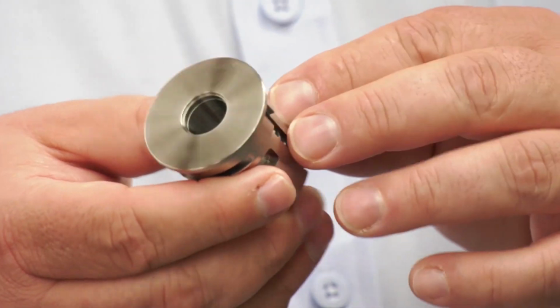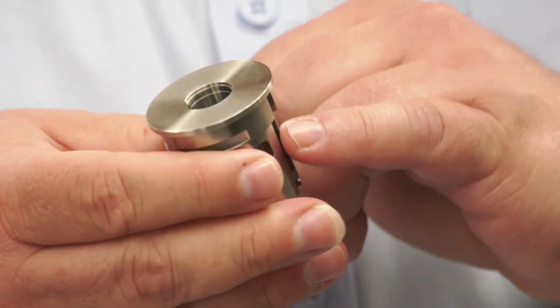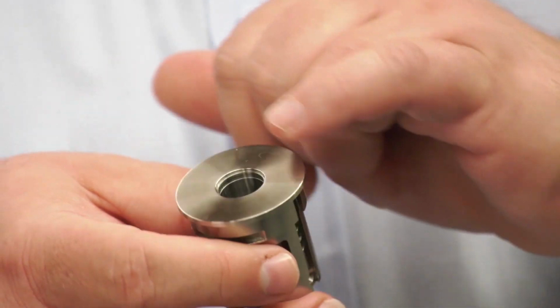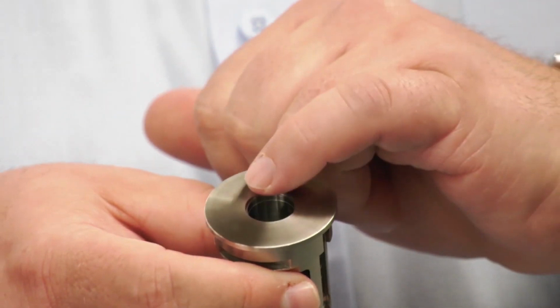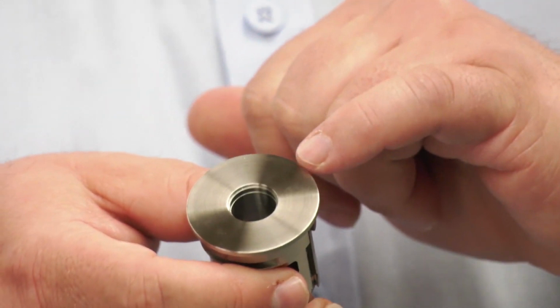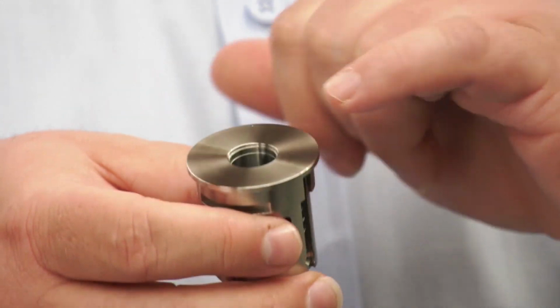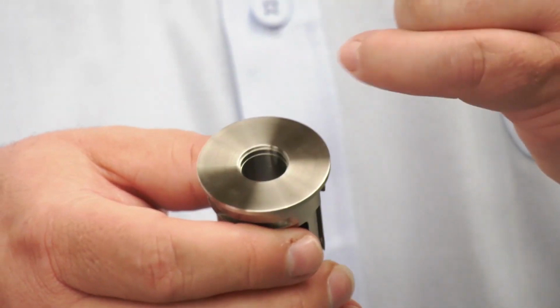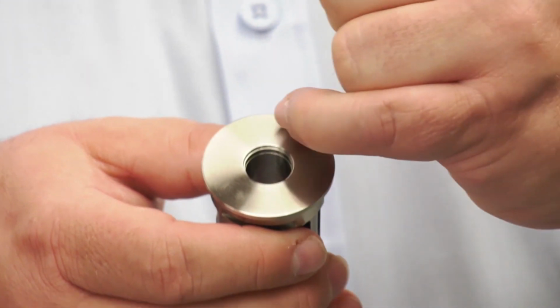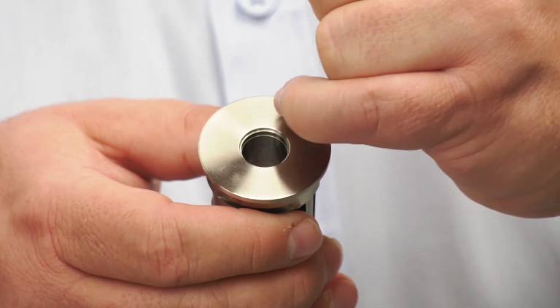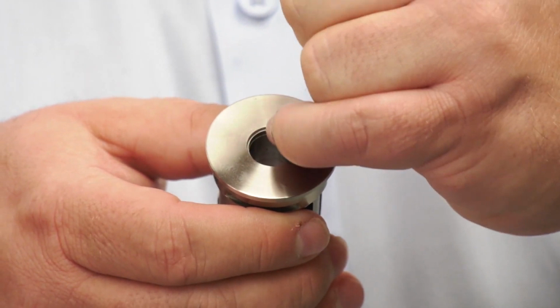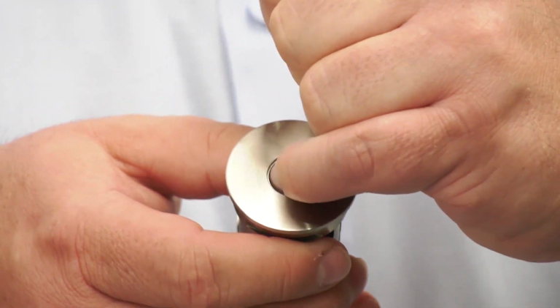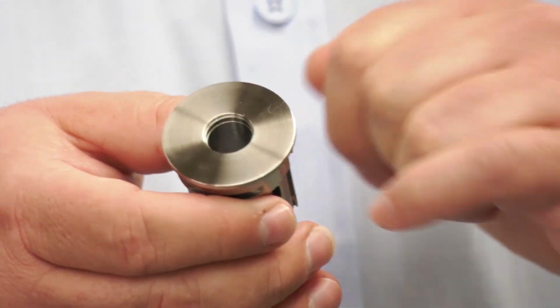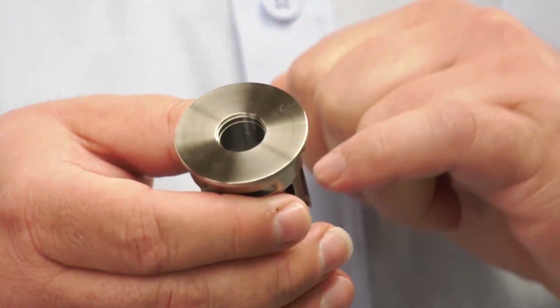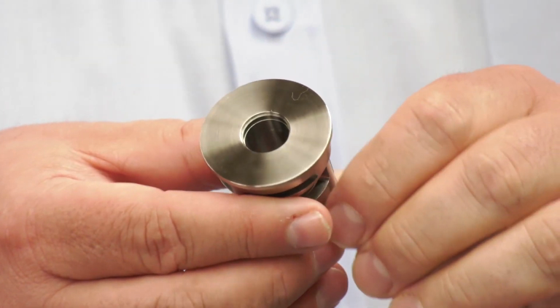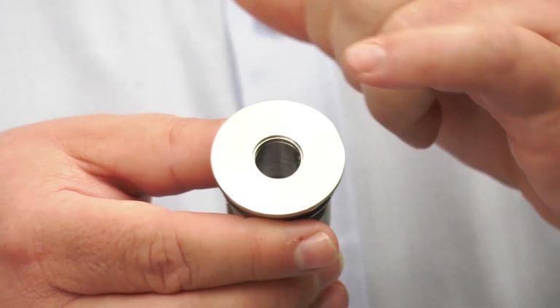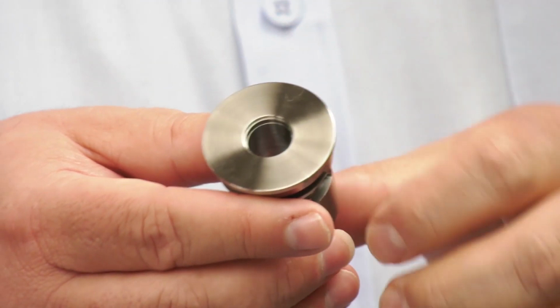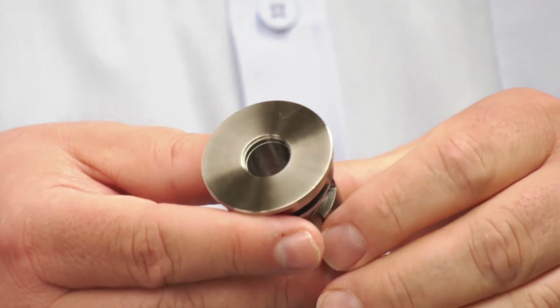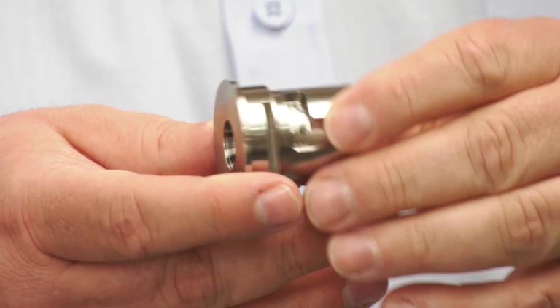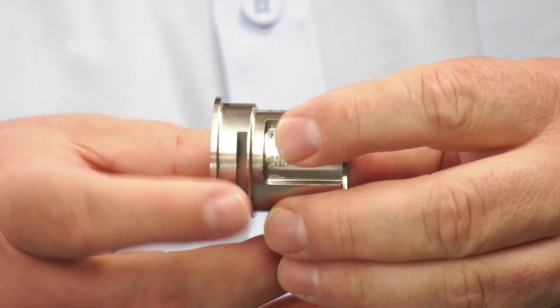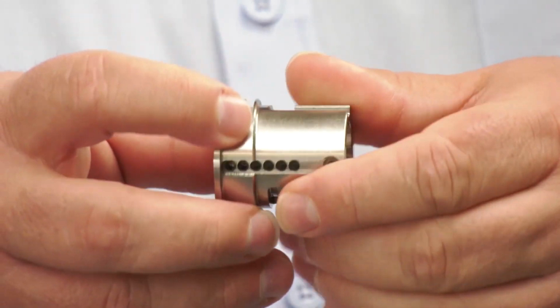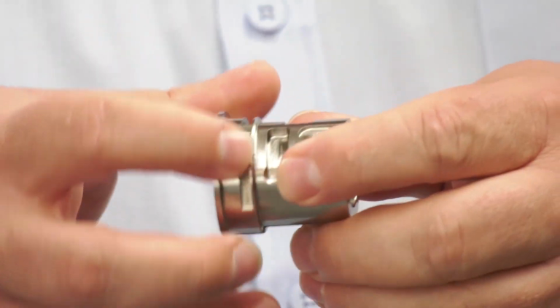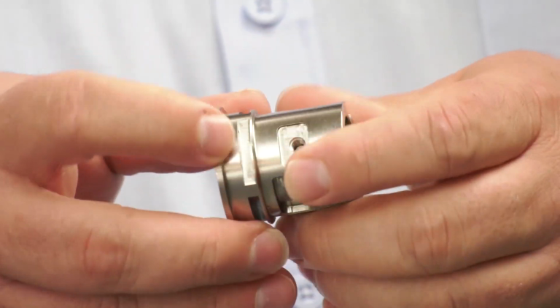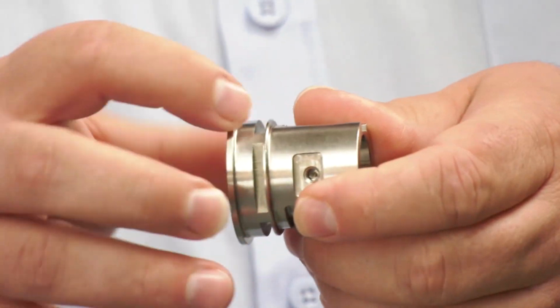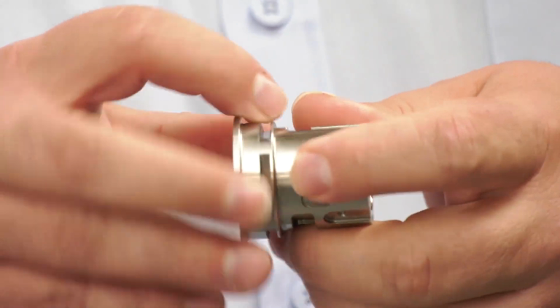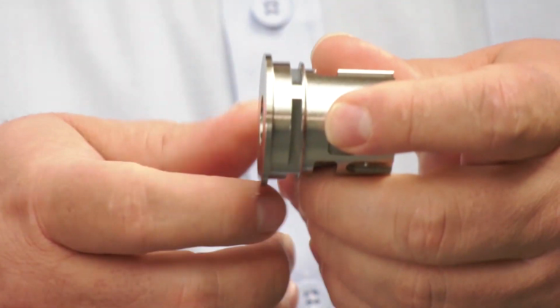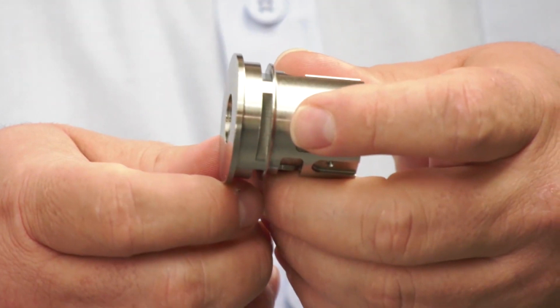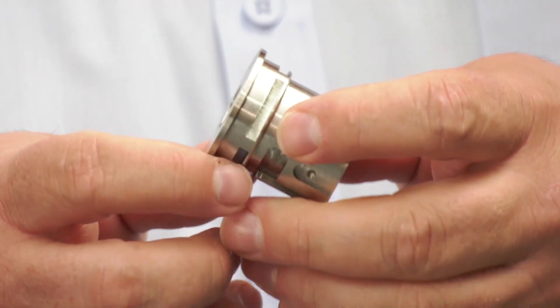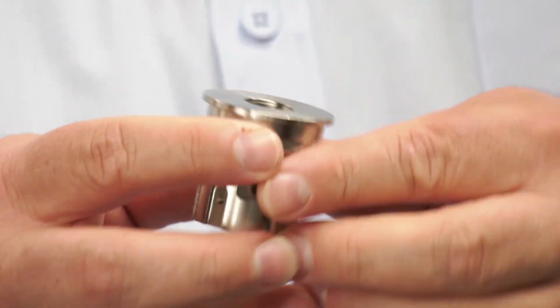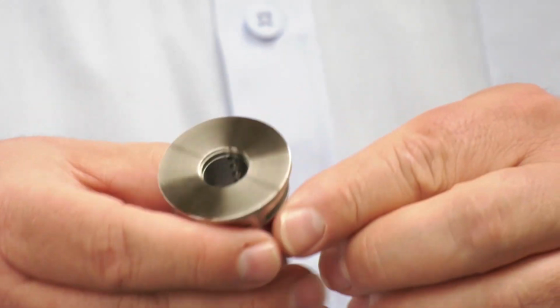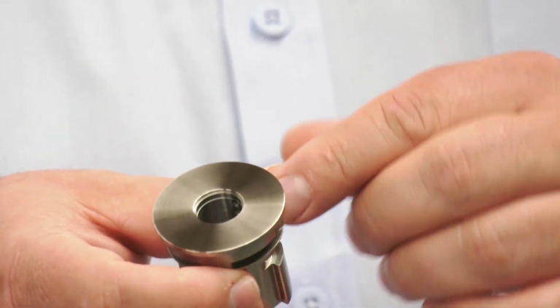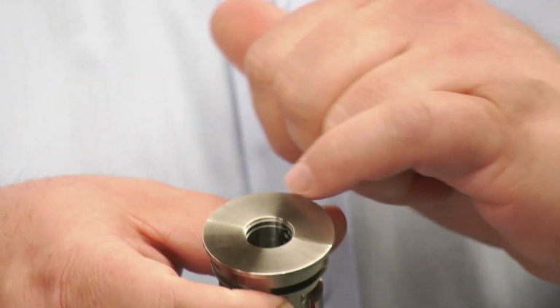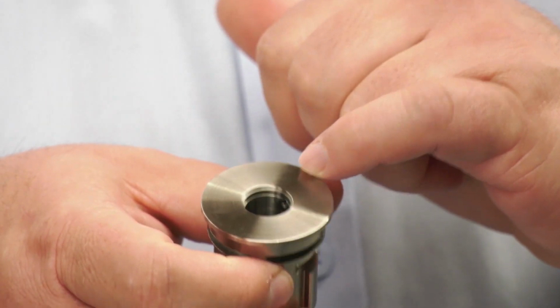Then the second operation has a finish bore to make sure it's sized and to clear debris from down the hole. We finish the face, mill three keyway slots around the outside, and engrave the customer's logo on the final product — all on the machine, fully finished.